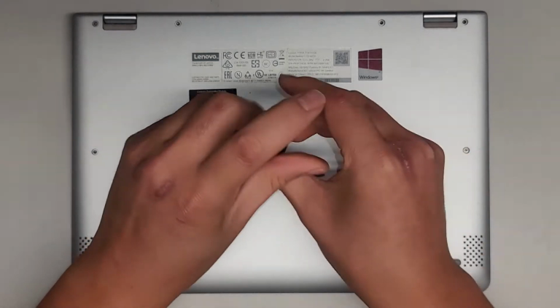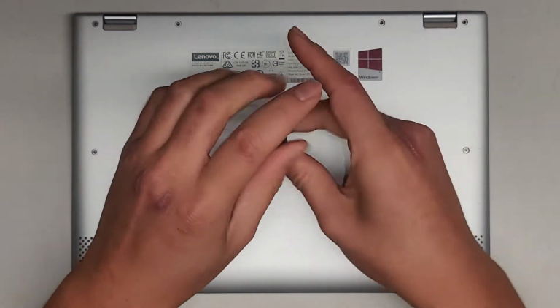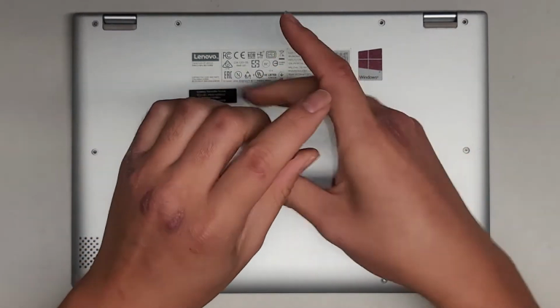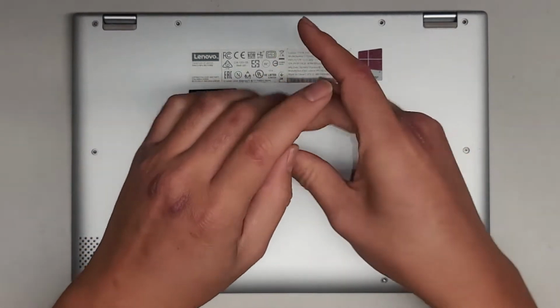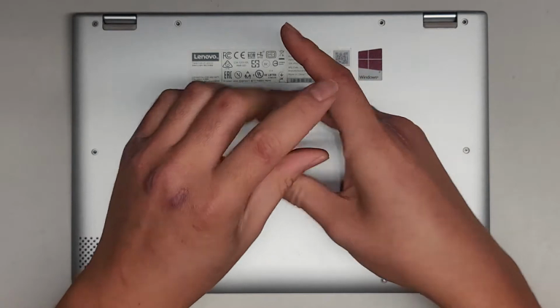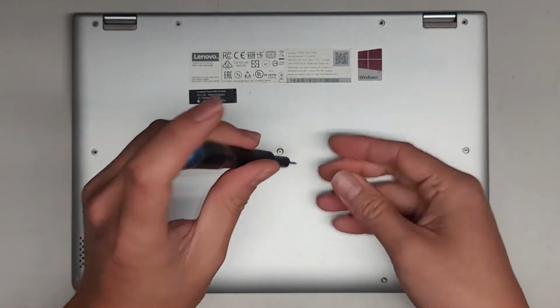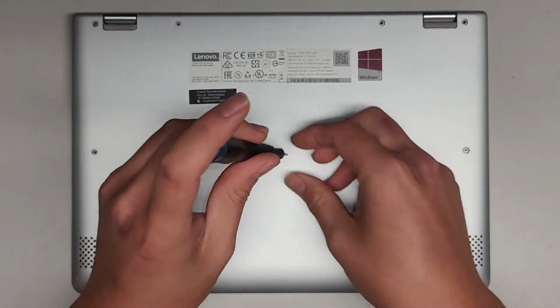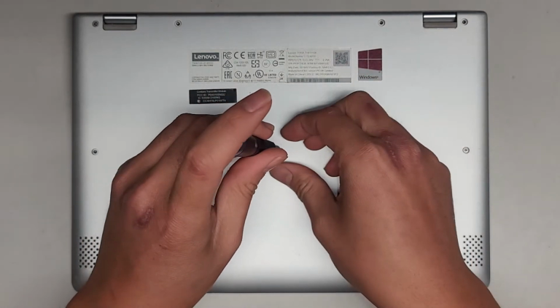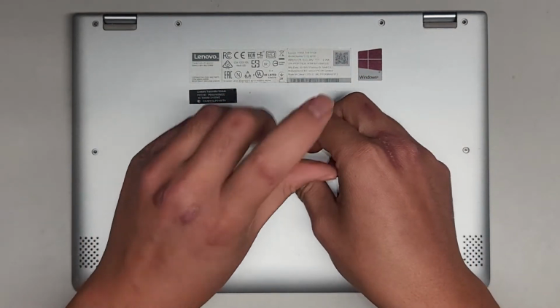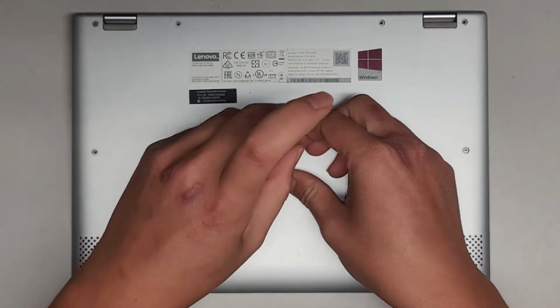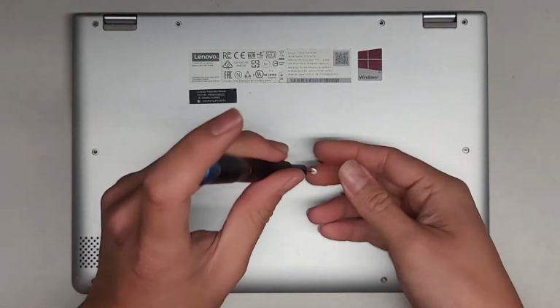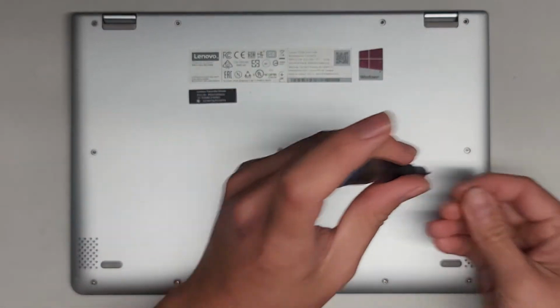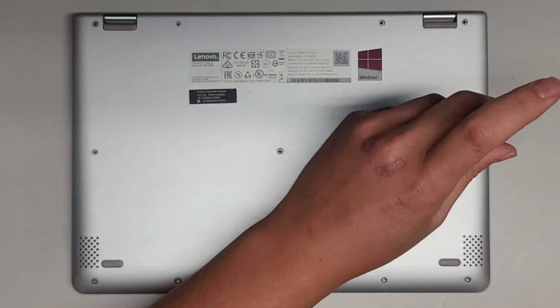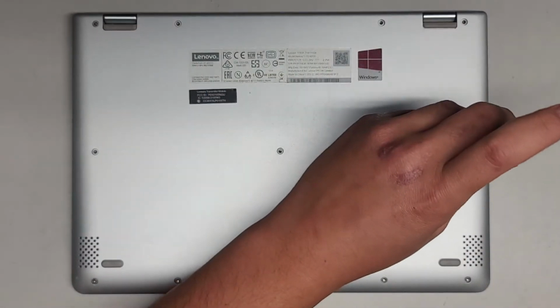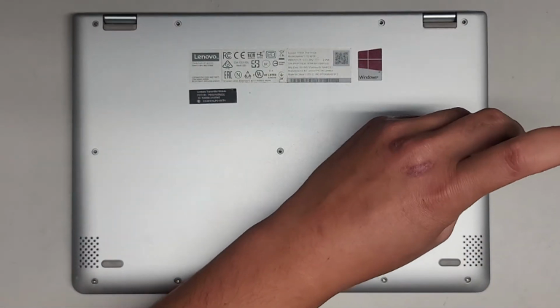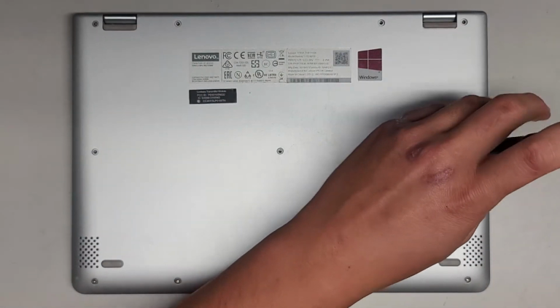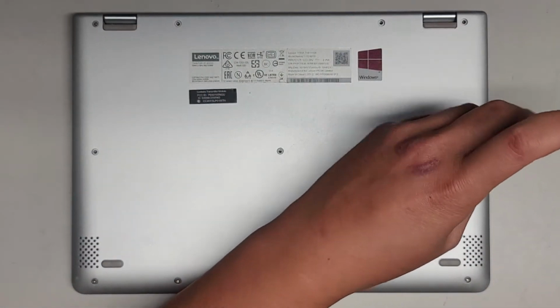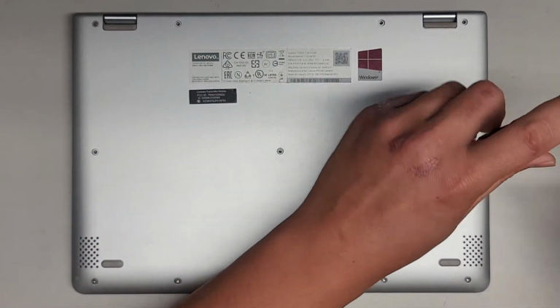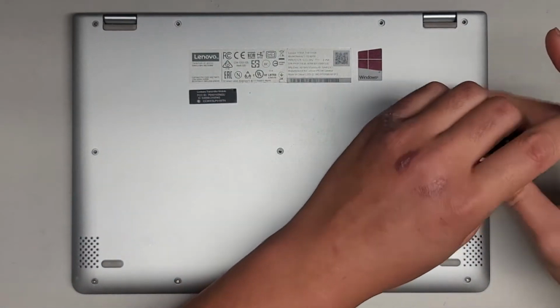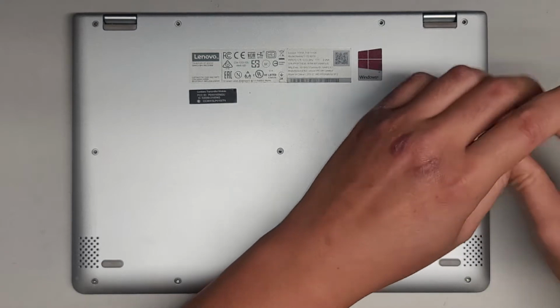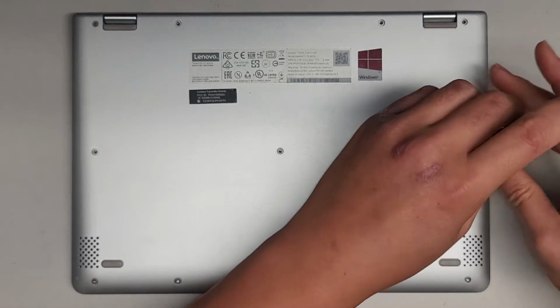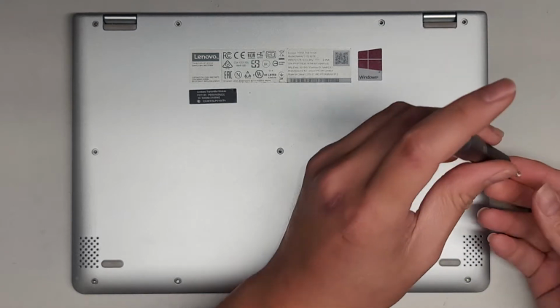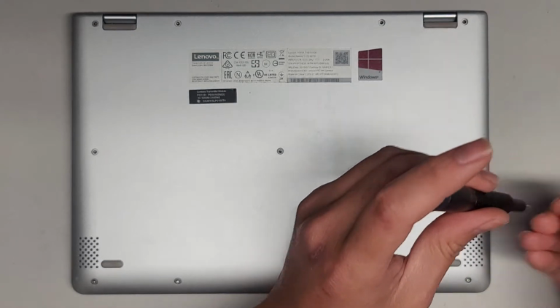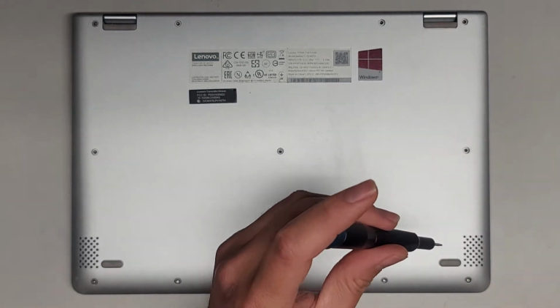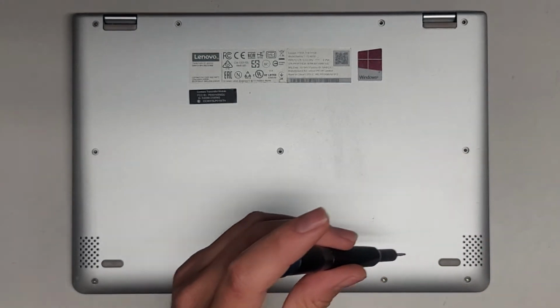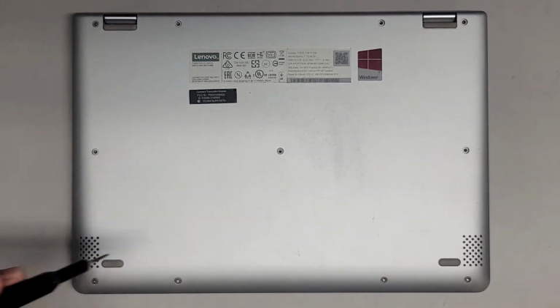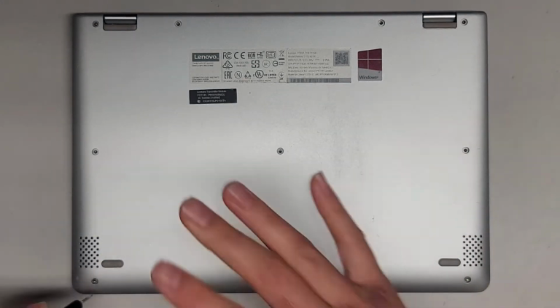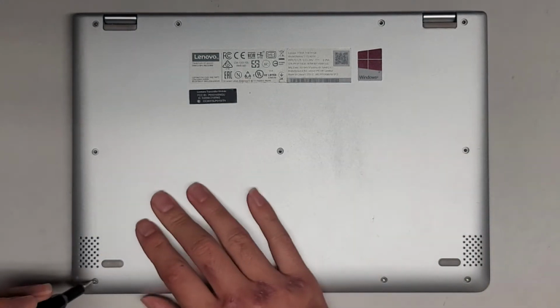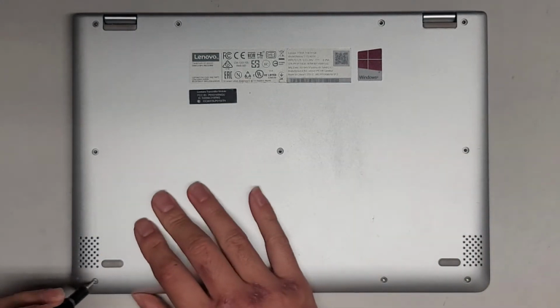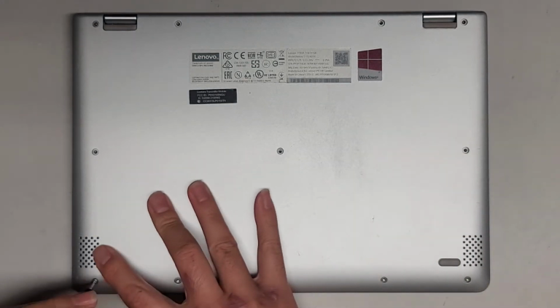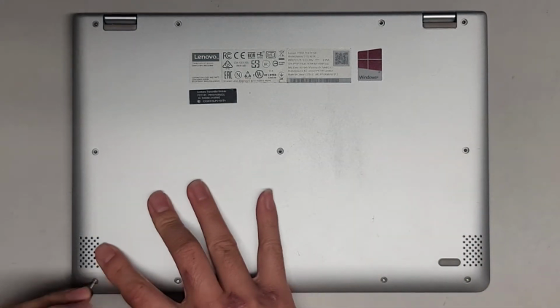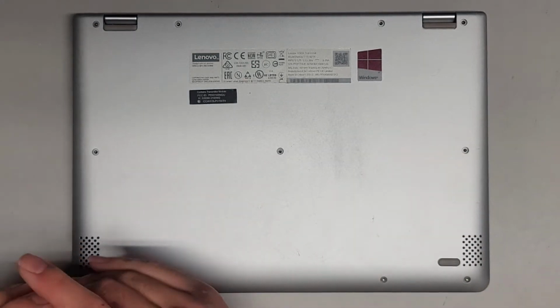These are customer computers, so I don't actually own the computers I work on, so keep that in mind. By the time you see these videos, I most likely won't have the laptop.